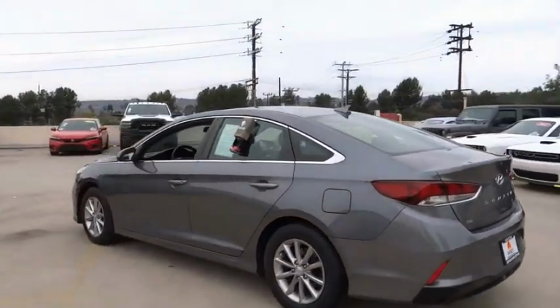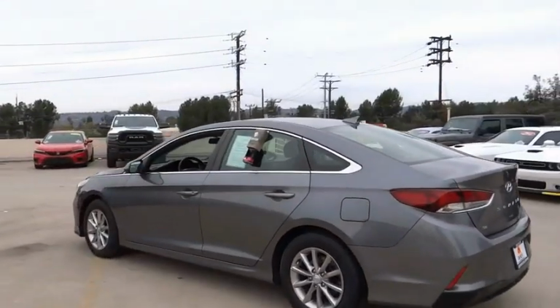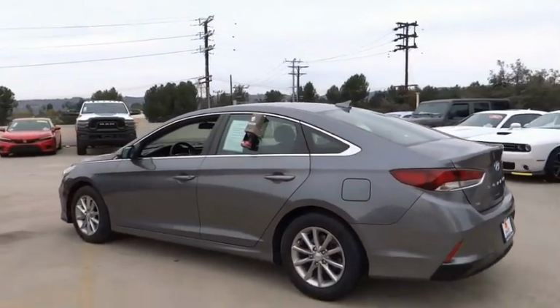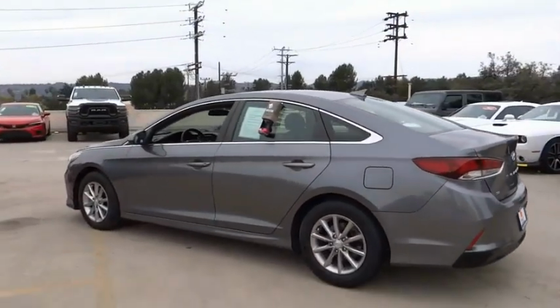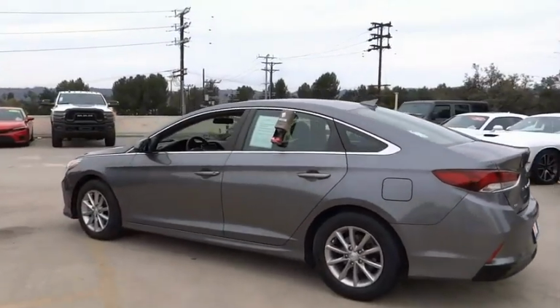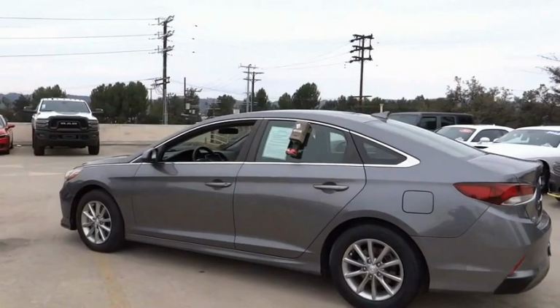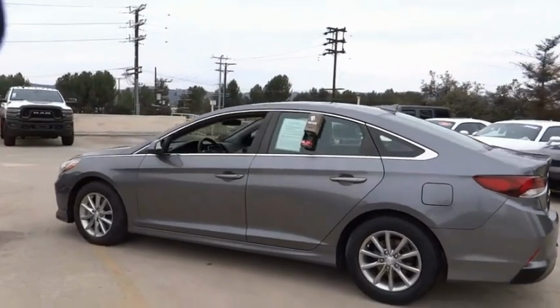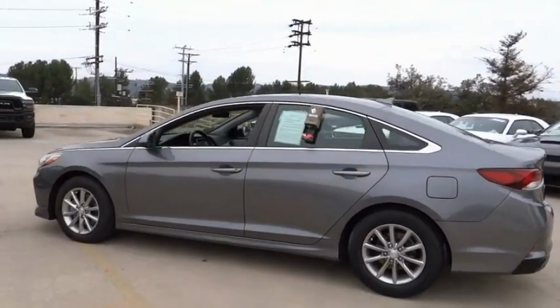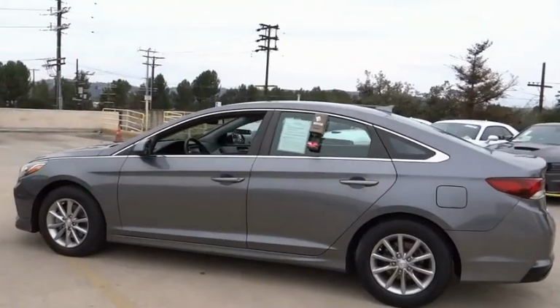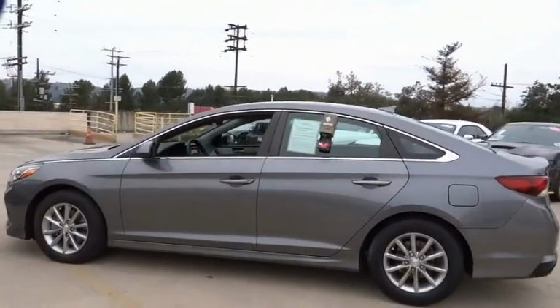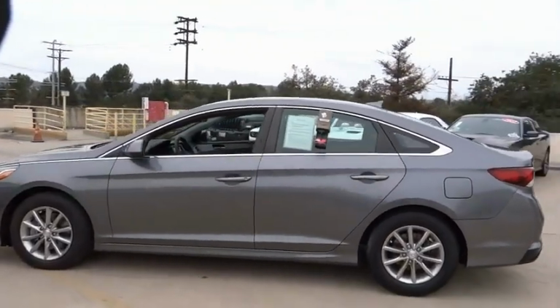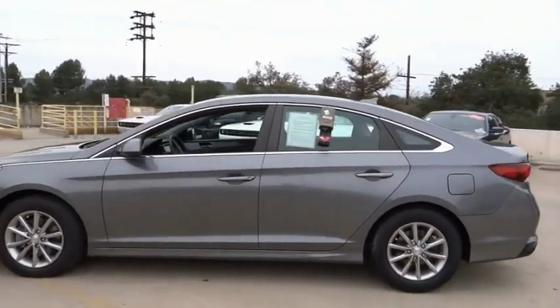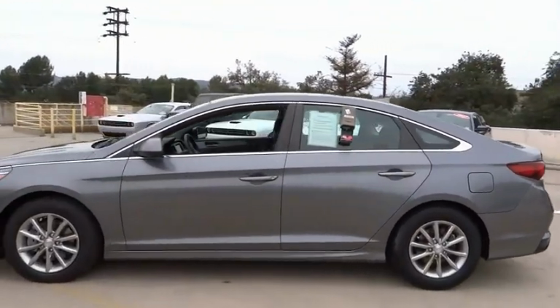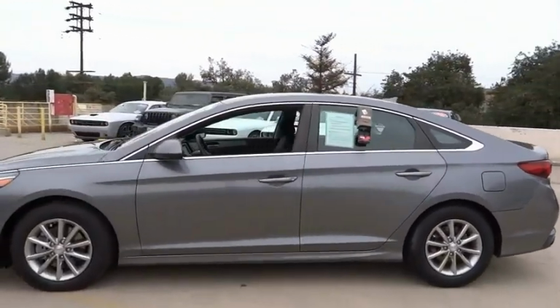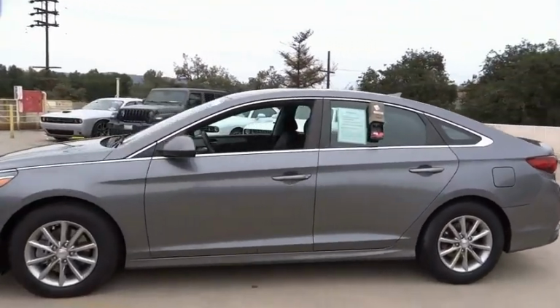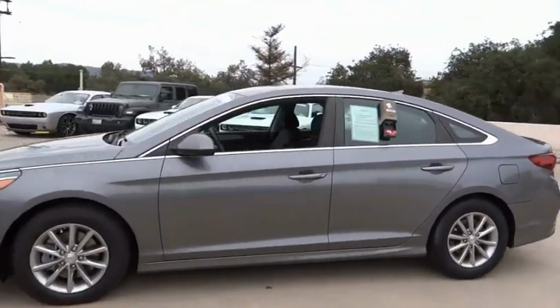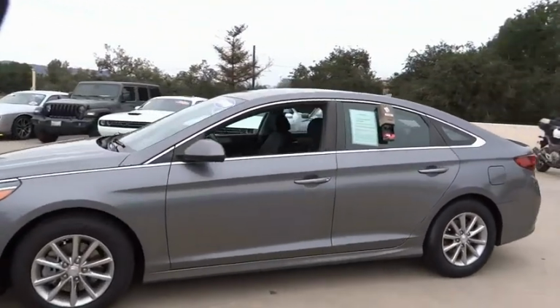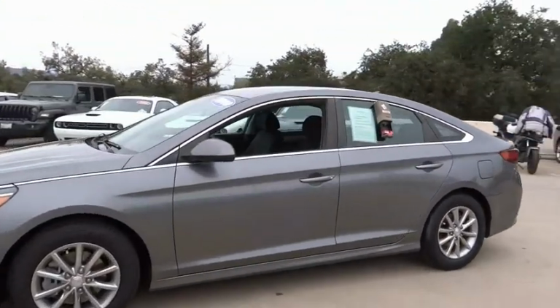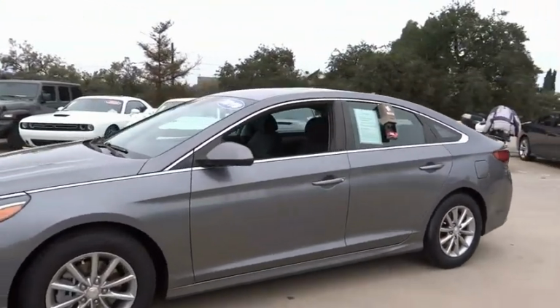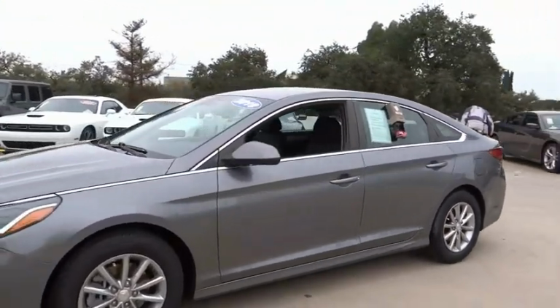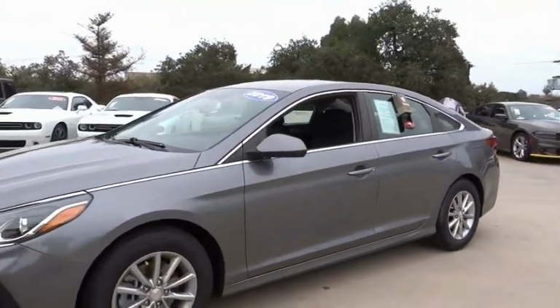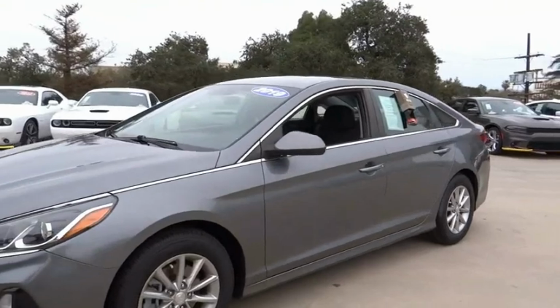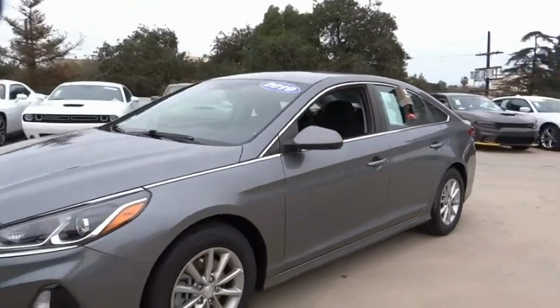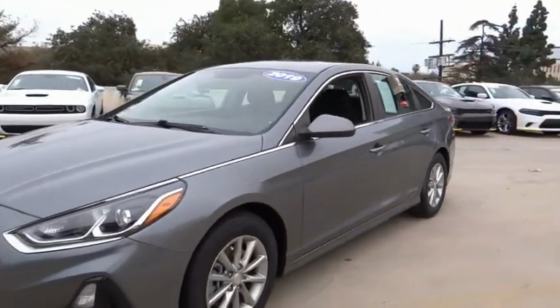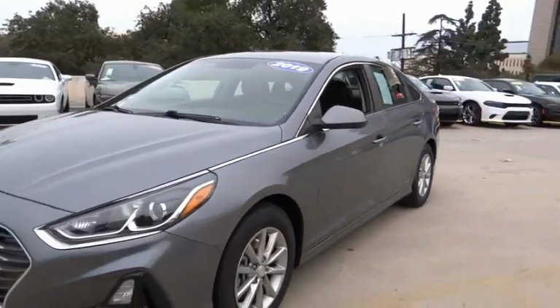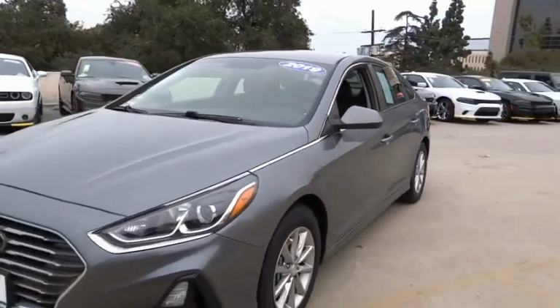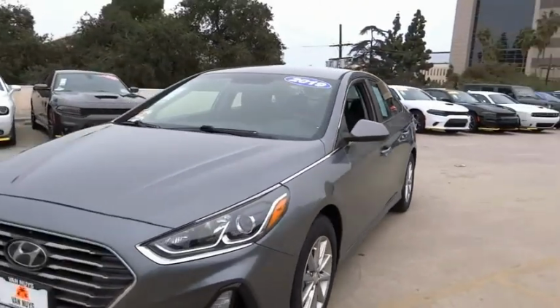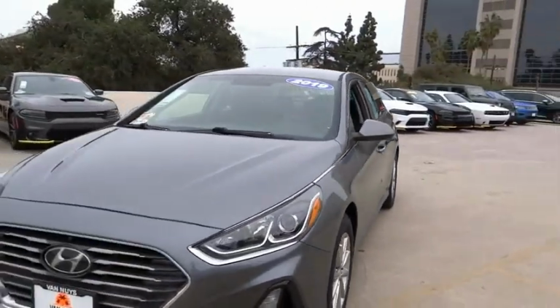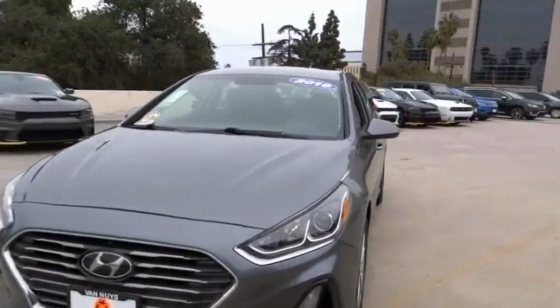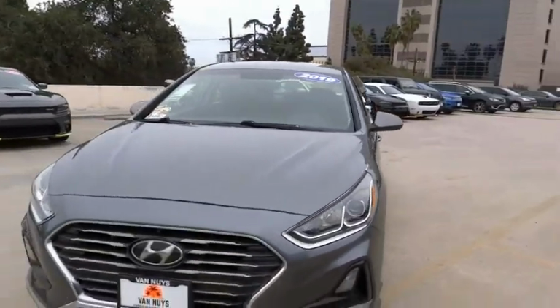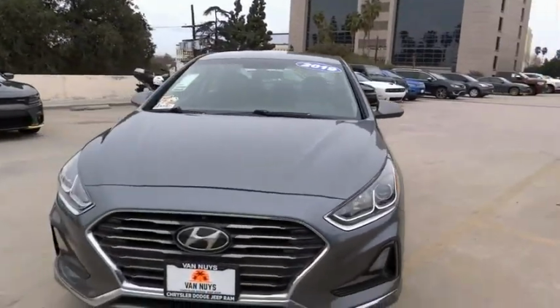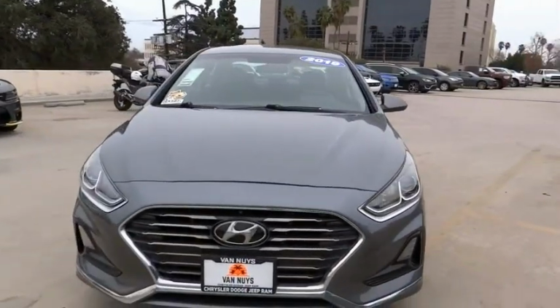Don't forget the exterior corrosion protection — a 14-step roto-dip system that provides unmatched protection for your Sonata. This vehicle has less than 35,000 miles.